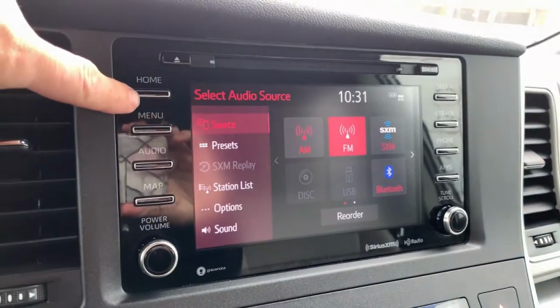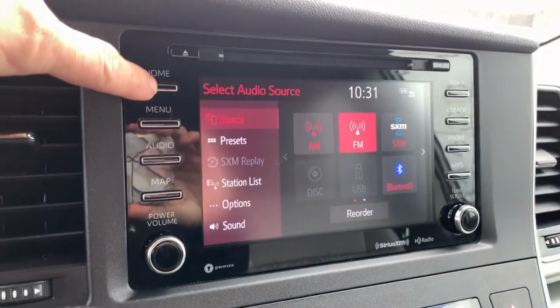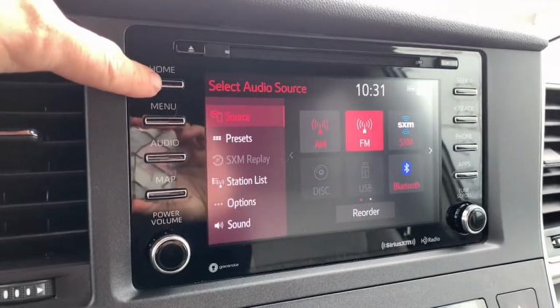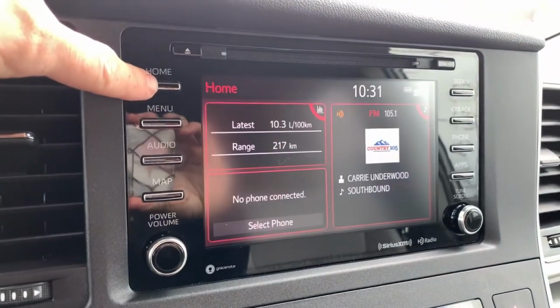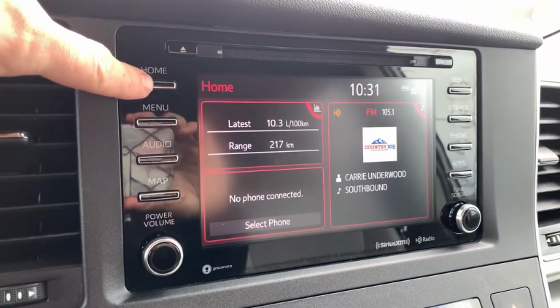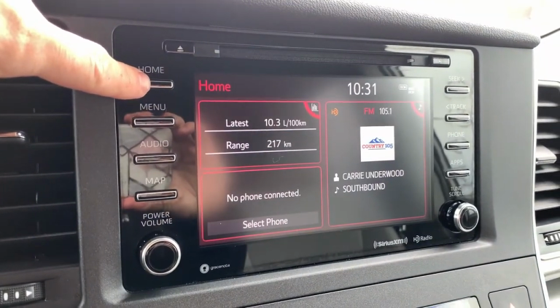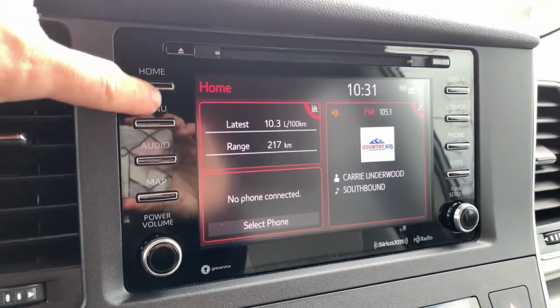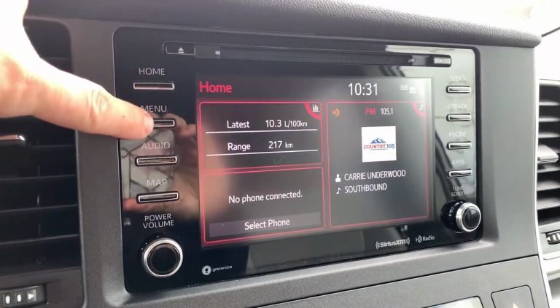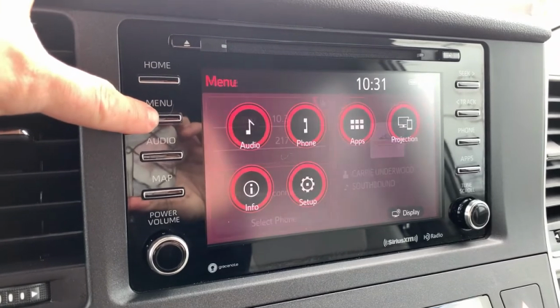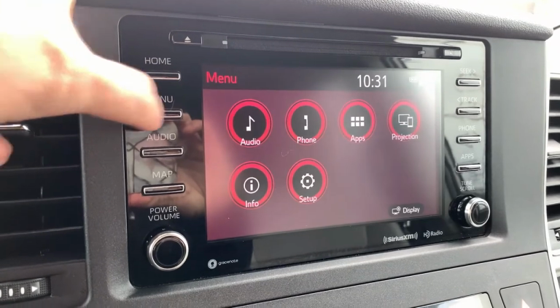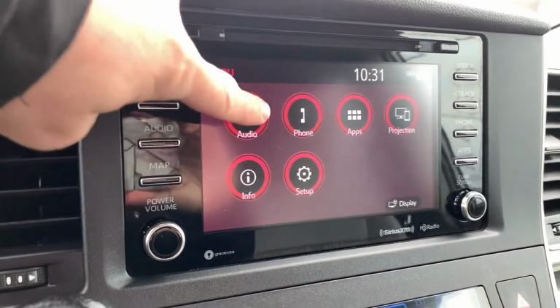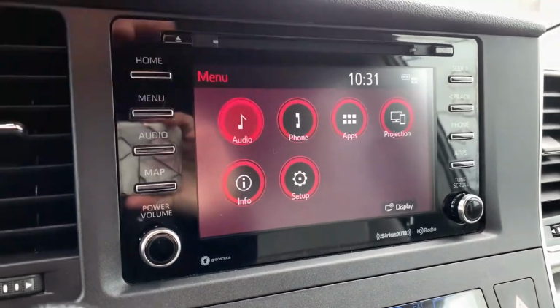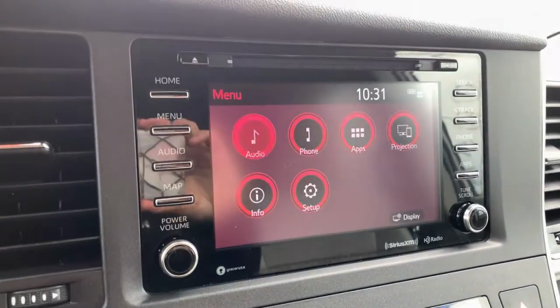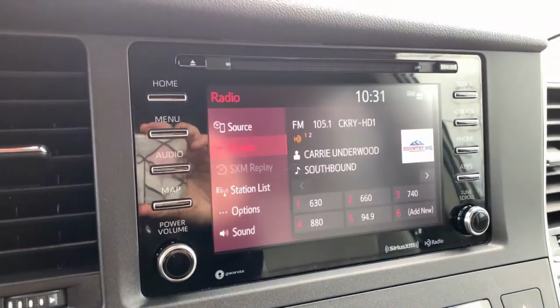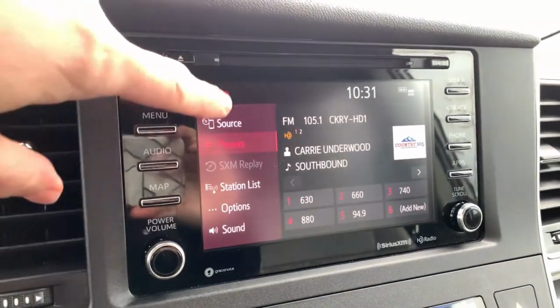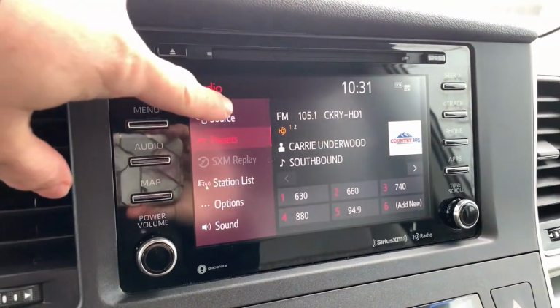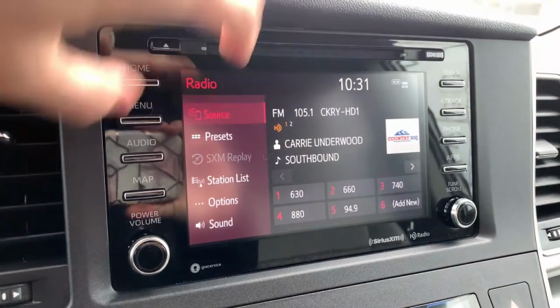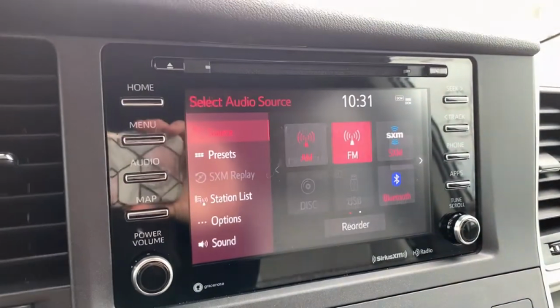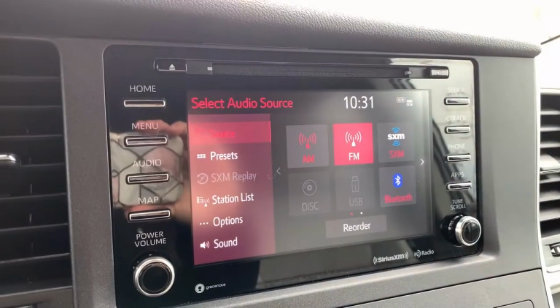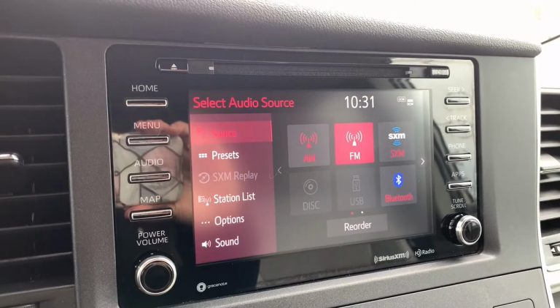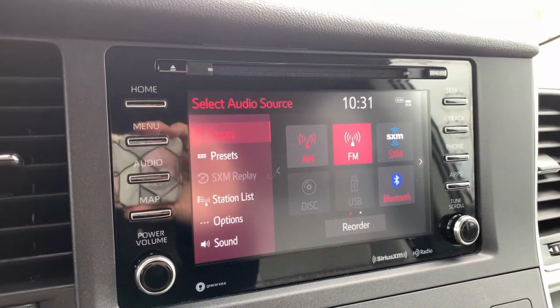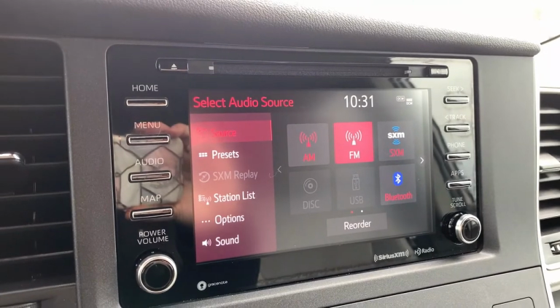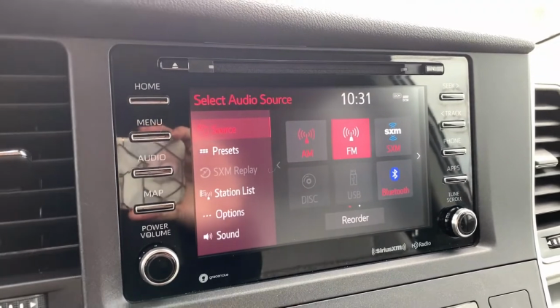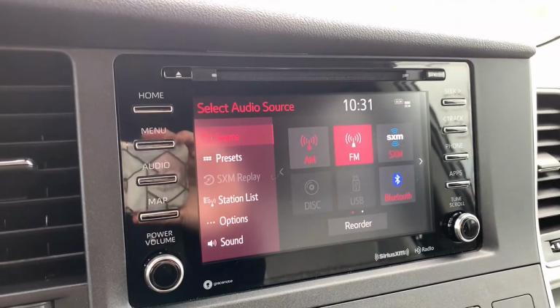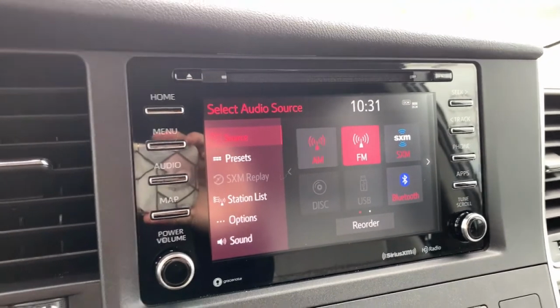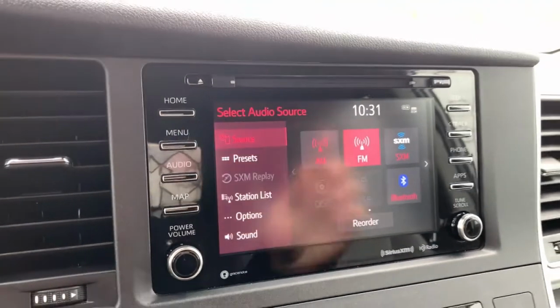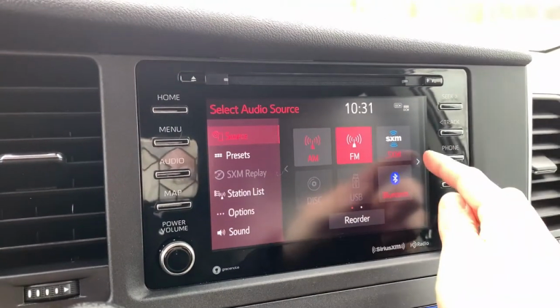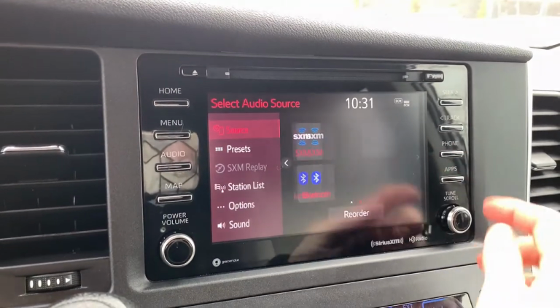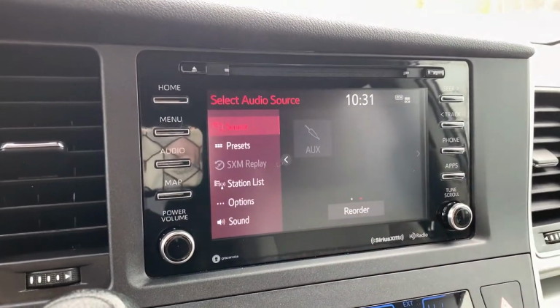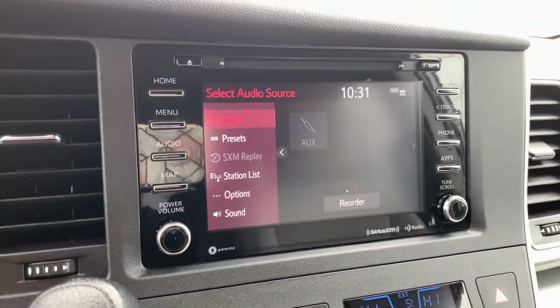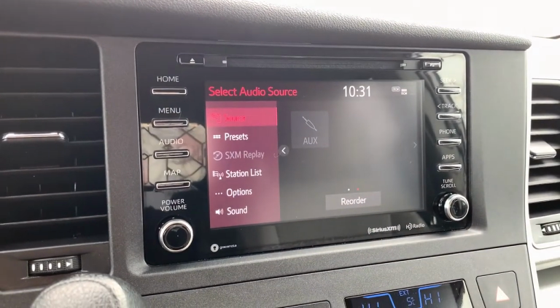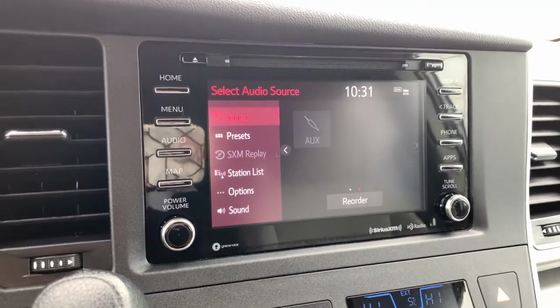From the home screen, you have a snapshot of what's happening with your menus. From your menu, you have audio — we'll go through the different sources. You have AM, FM, and satellite capability, as well as a CD player in here. You can also connect through USB, Bluetooth, and auxiliary.